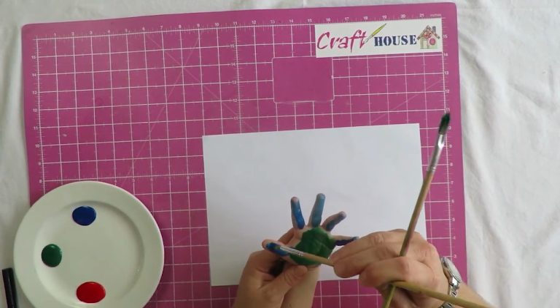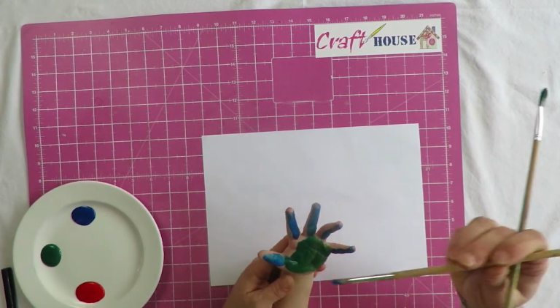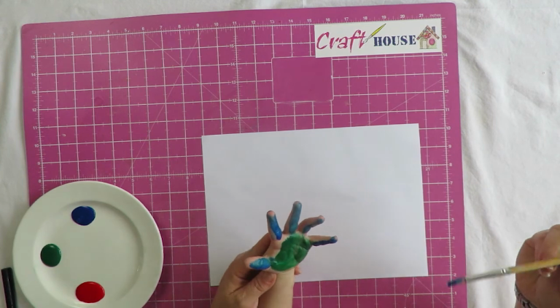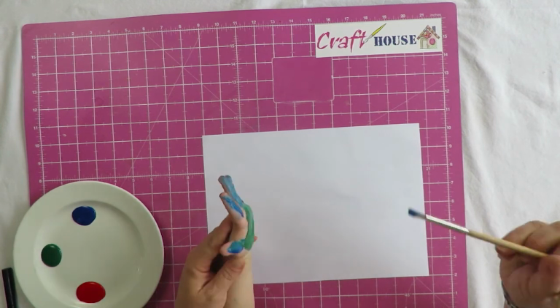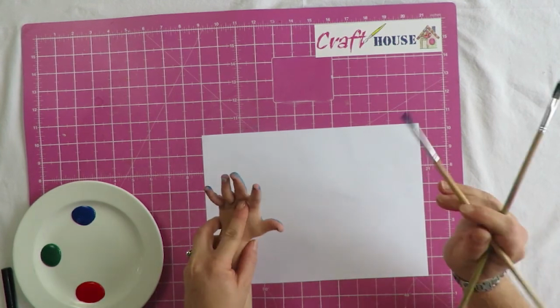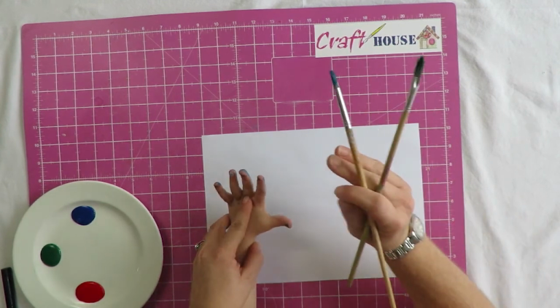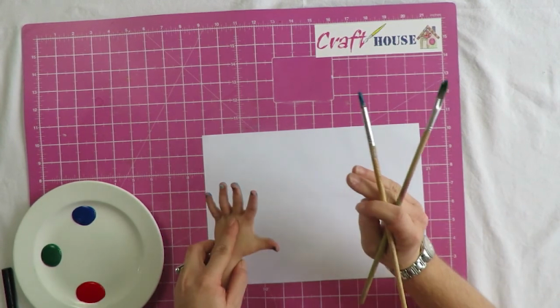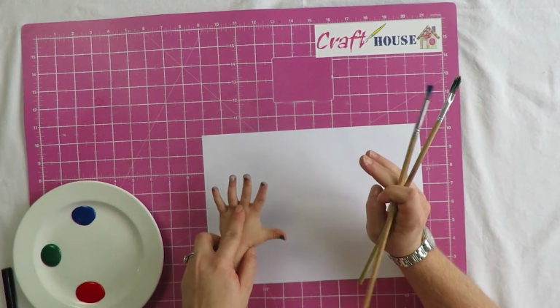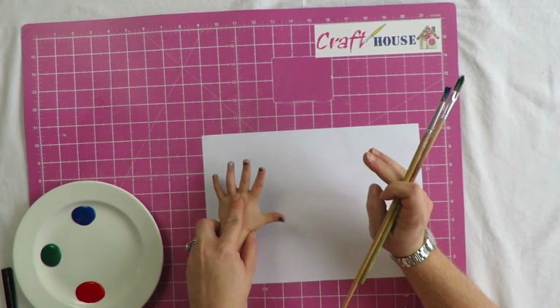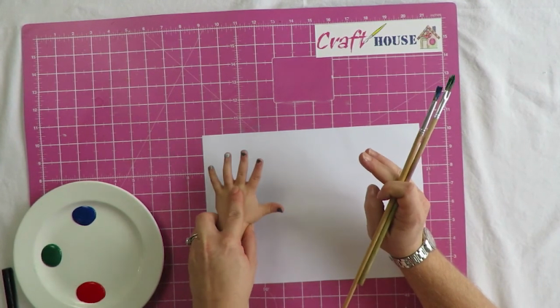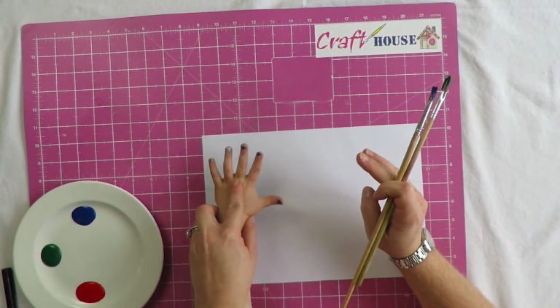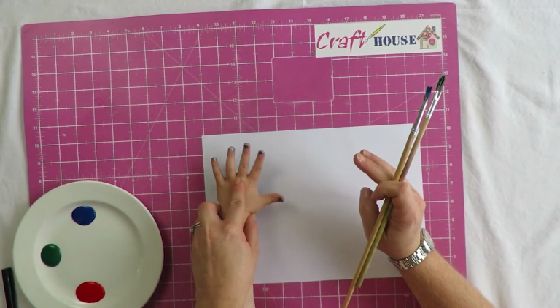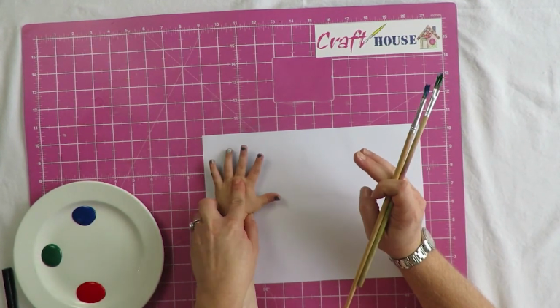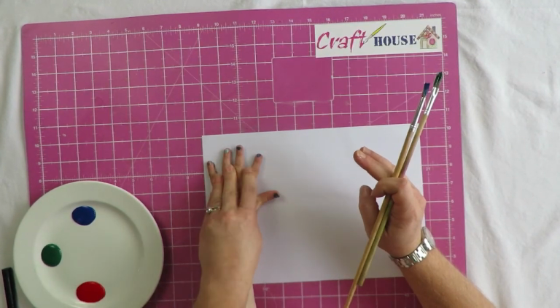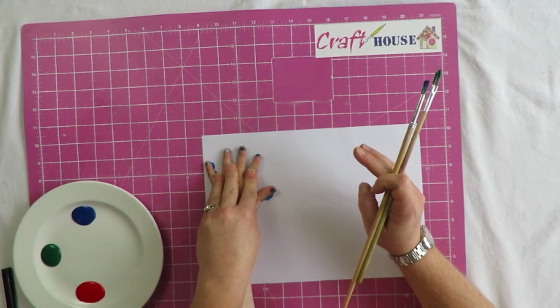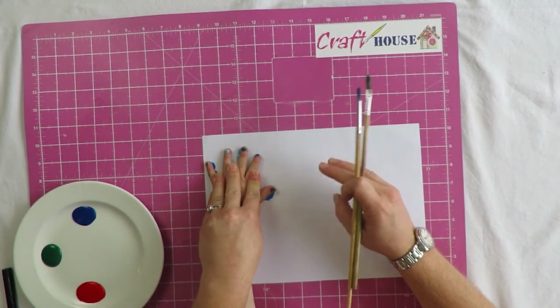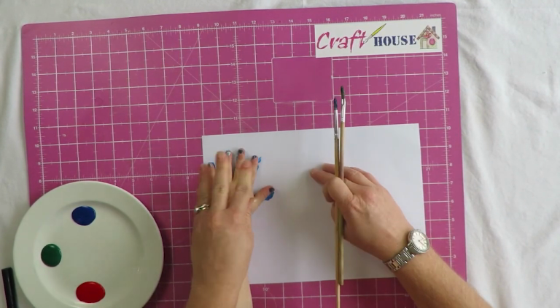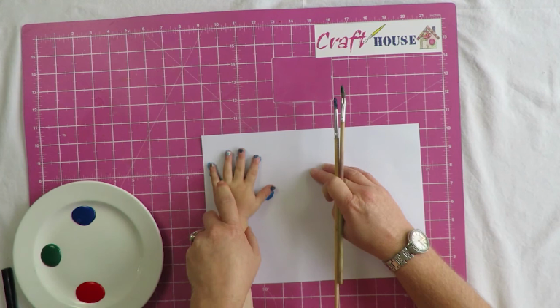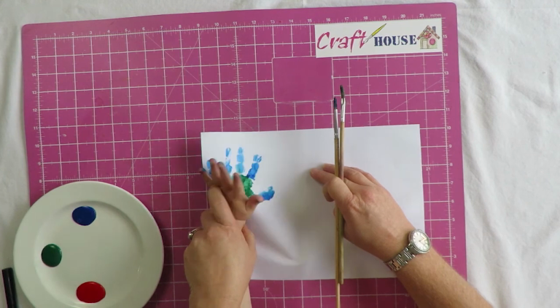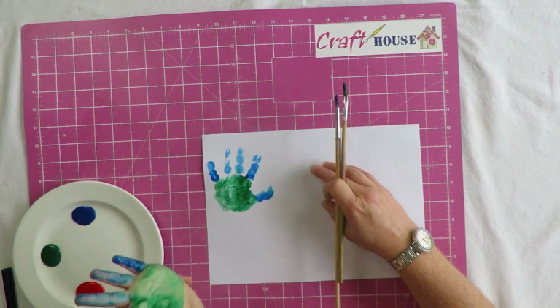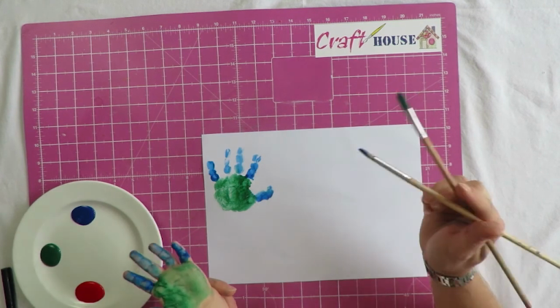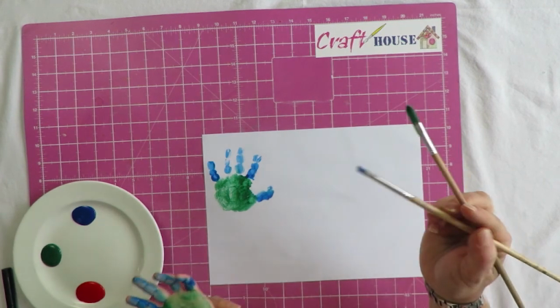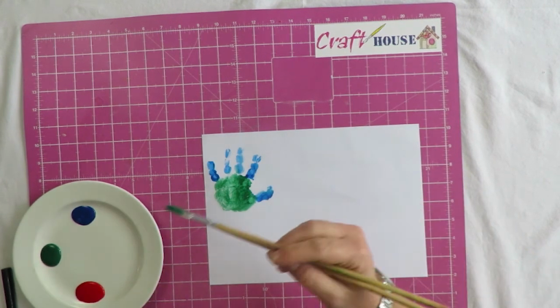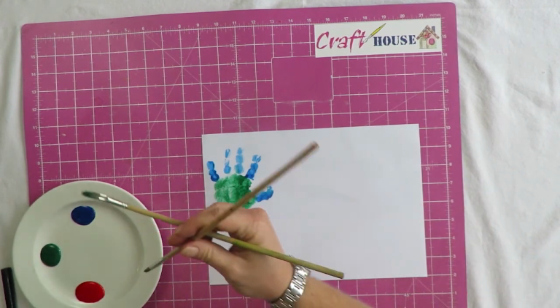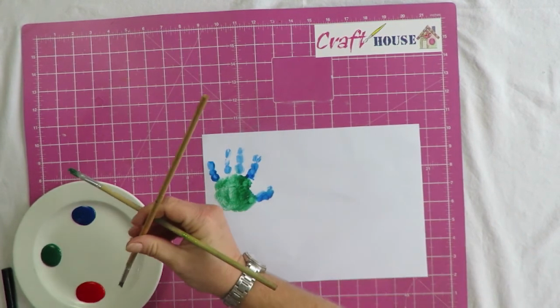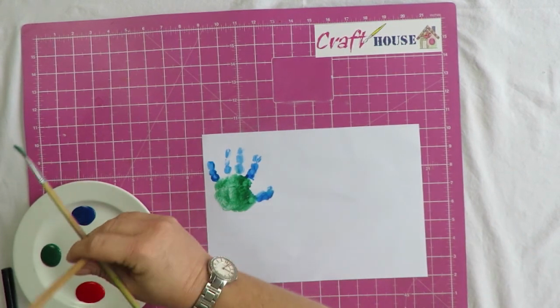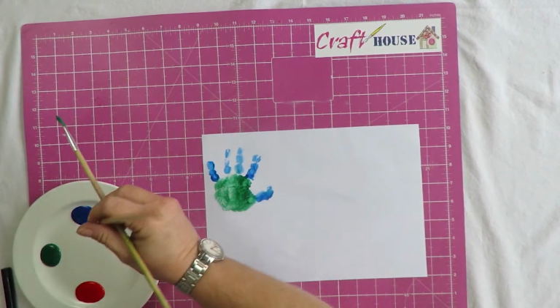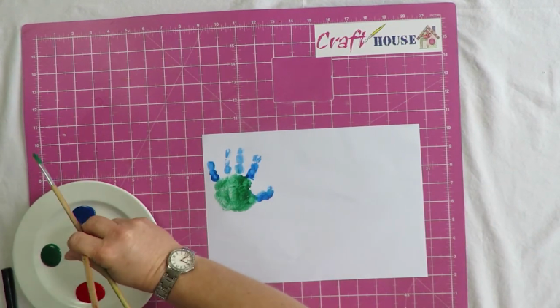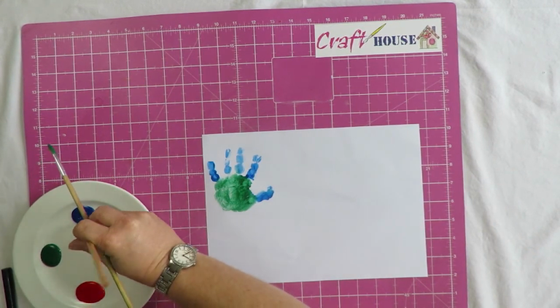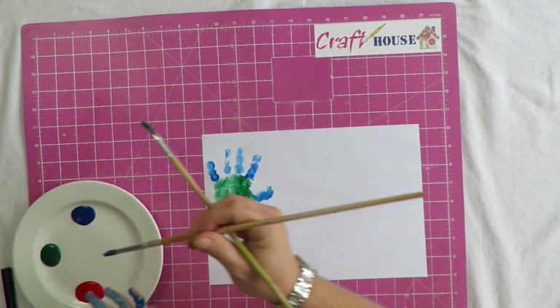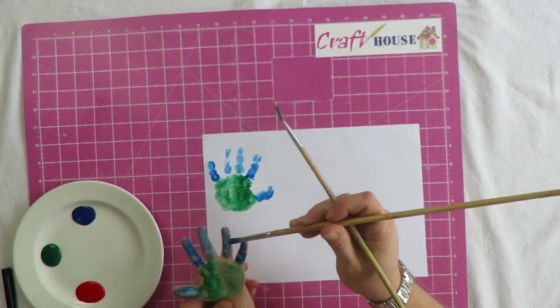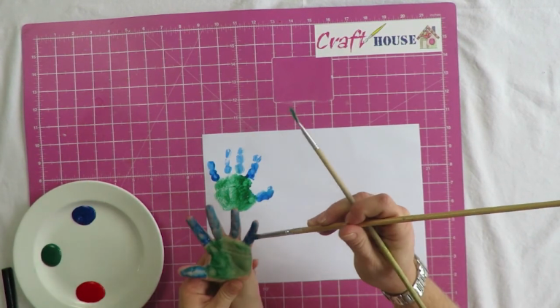Okay, are you ready? One, two, three — and lift! Now we need to do it again, so let's put blue on the fingers.